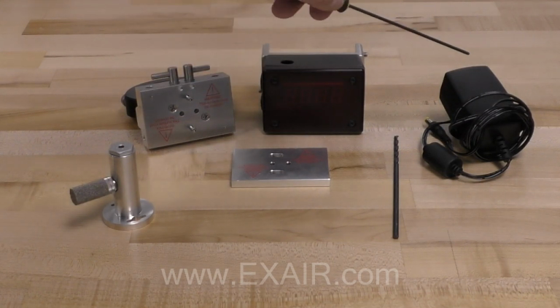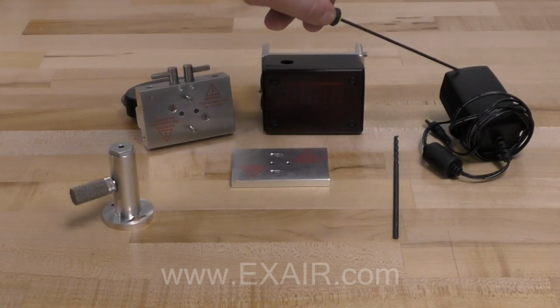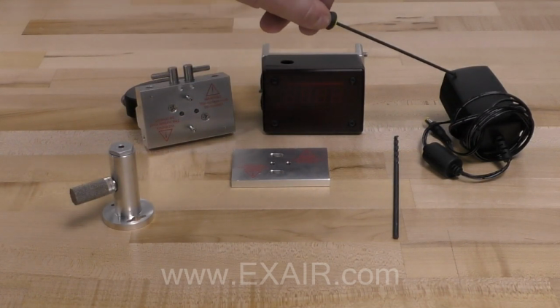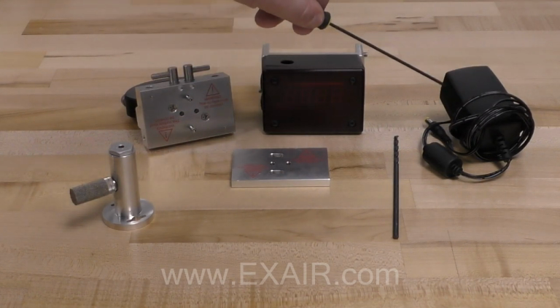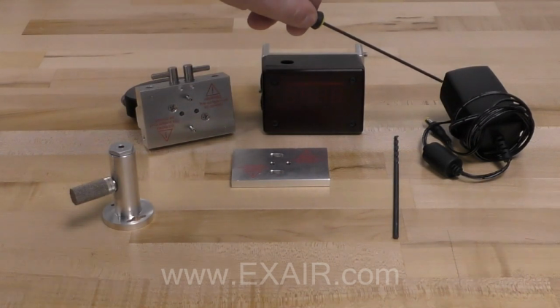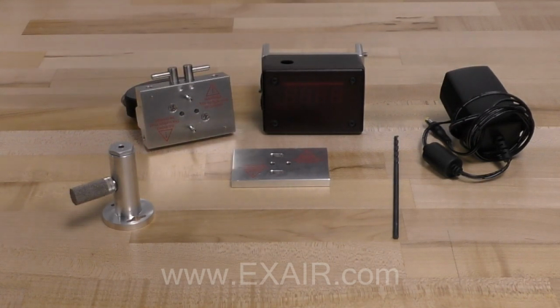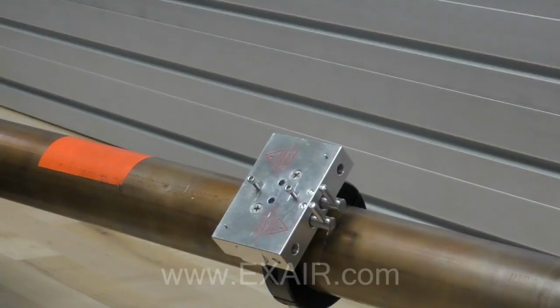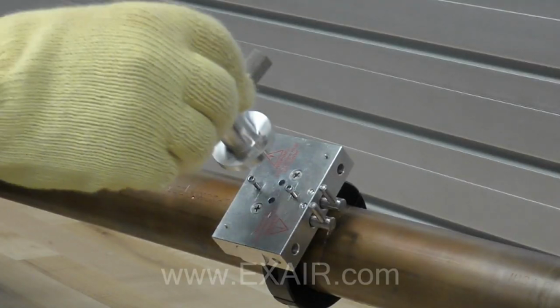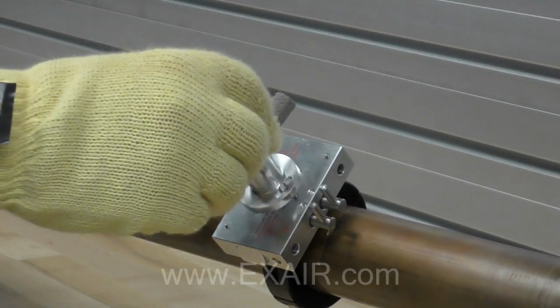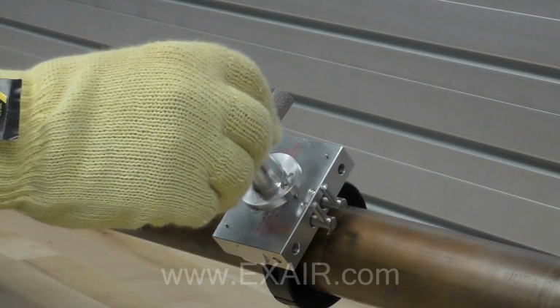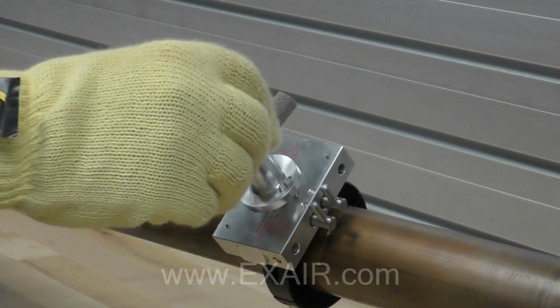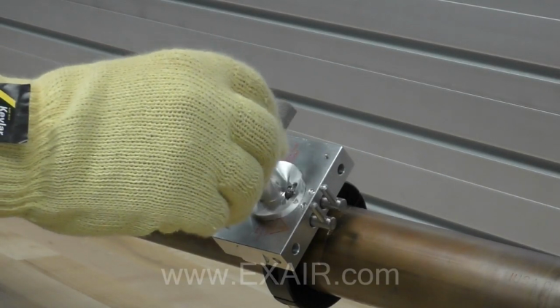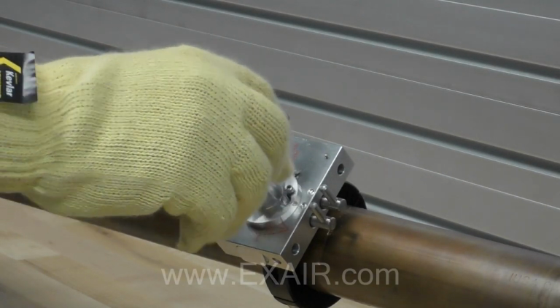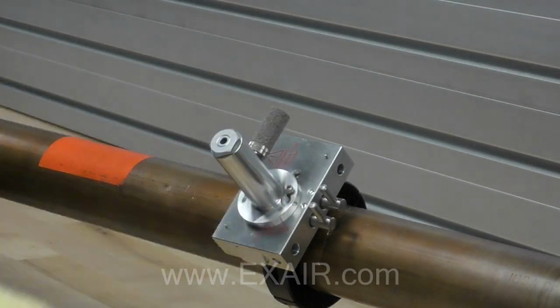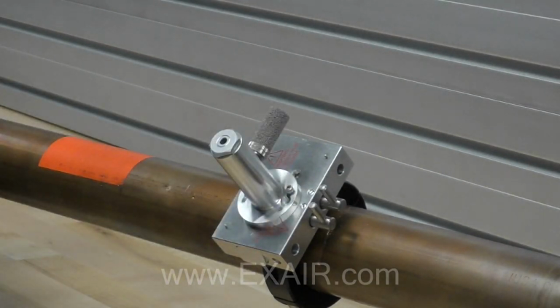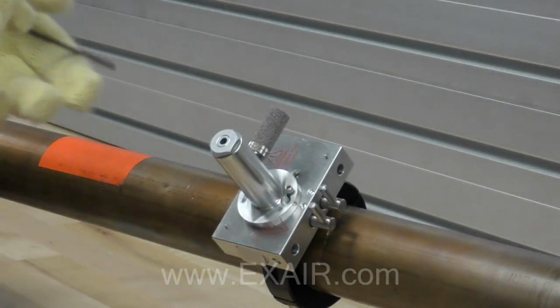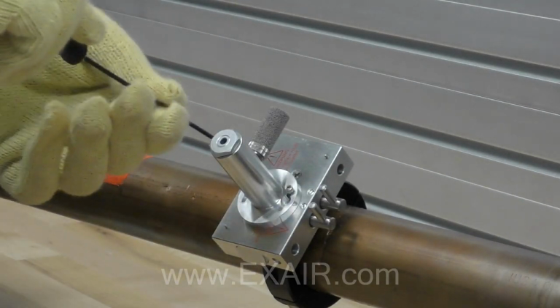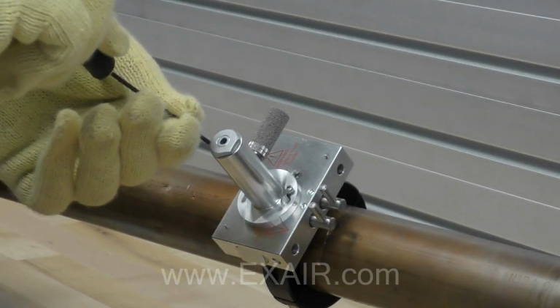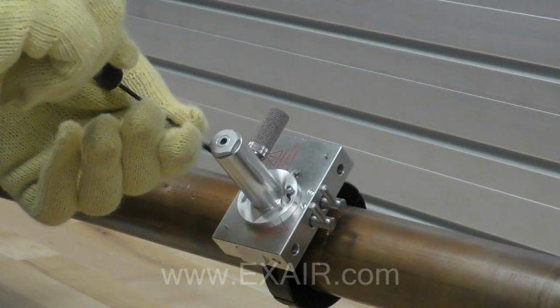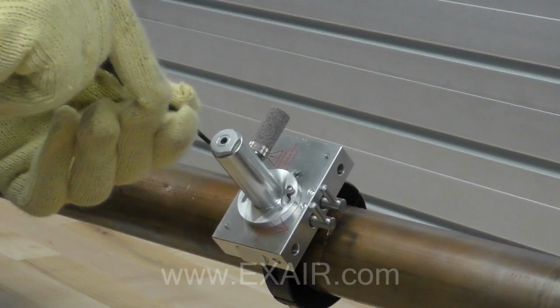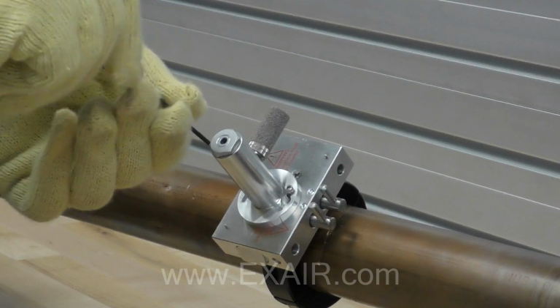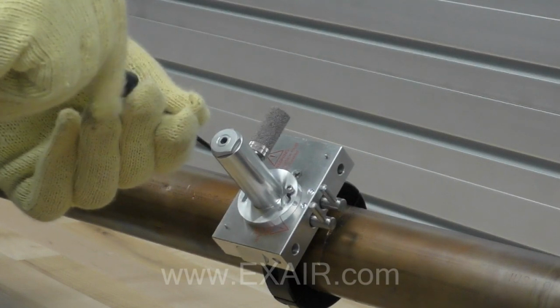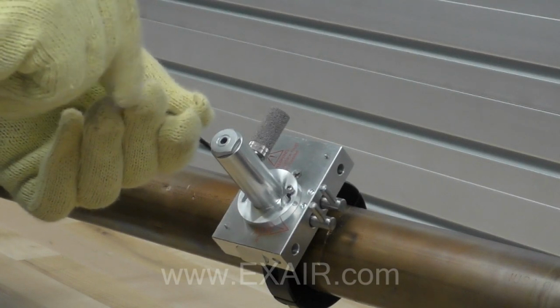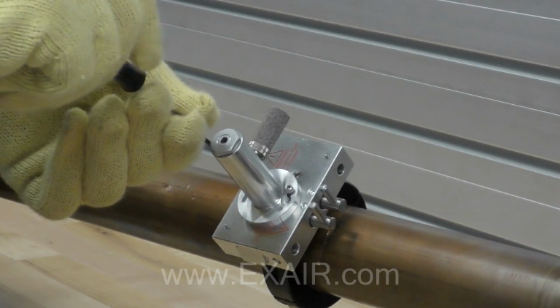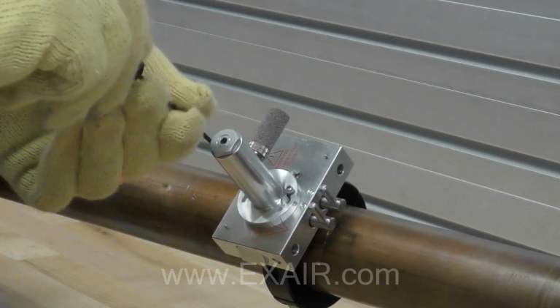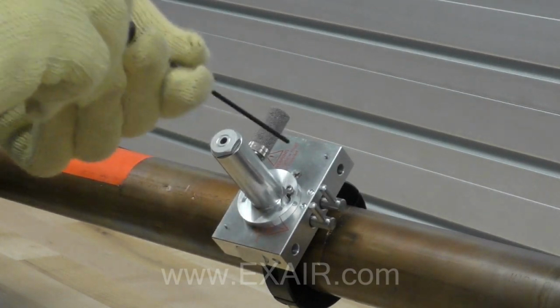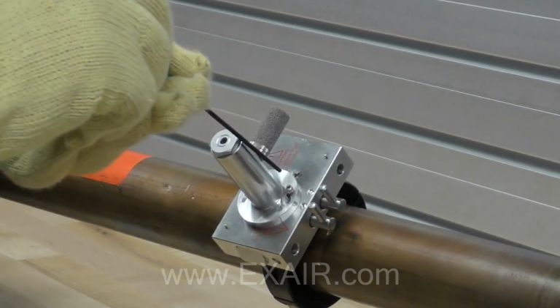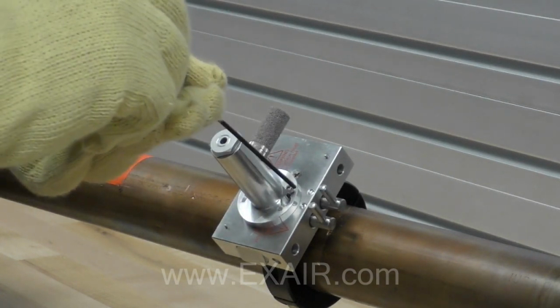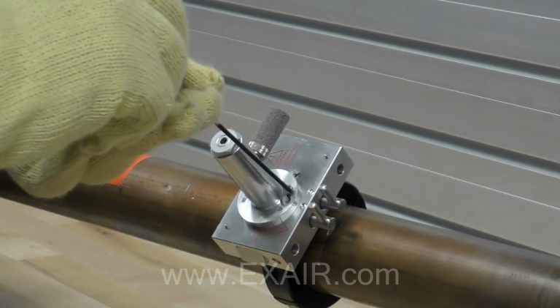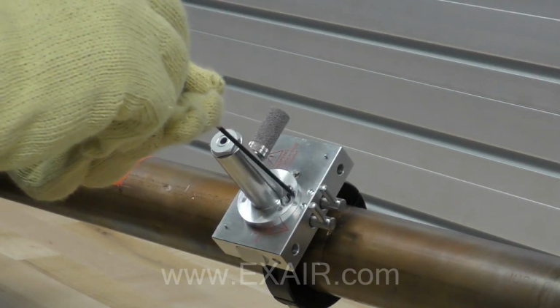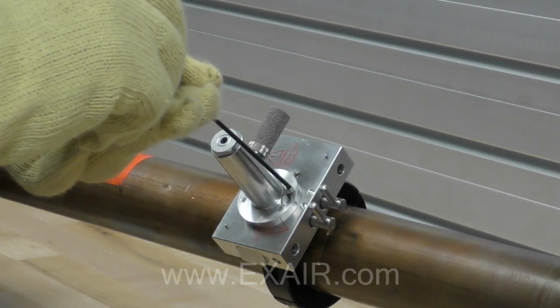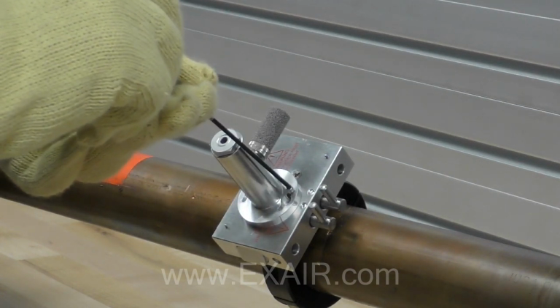And a 24 volt DC power supply. The first step is to mount the base assembly on the pipe and tighten the screws. Then install the drill guide on the base assembly. Once in place, verify the valves are open and you can begin drilling the hole.